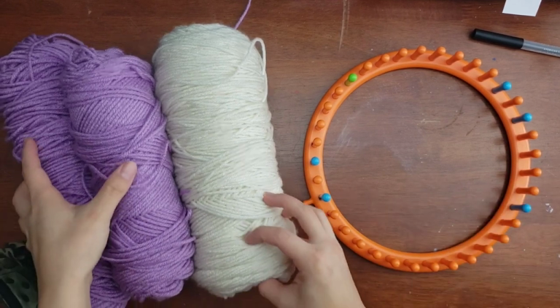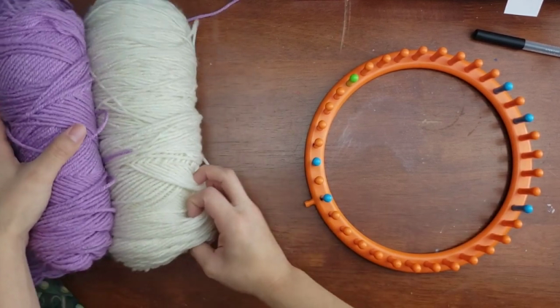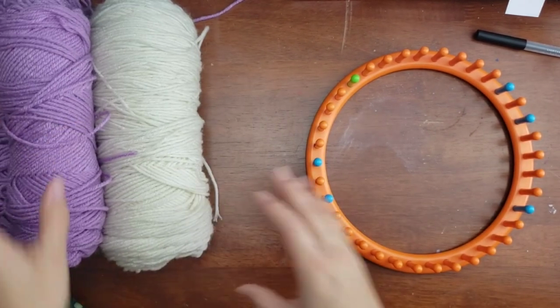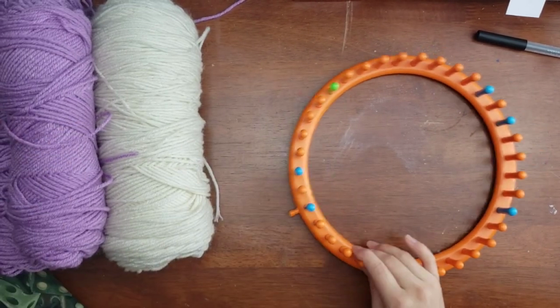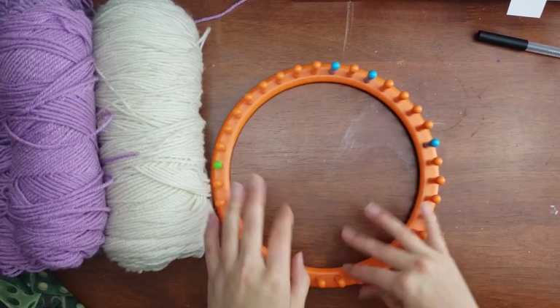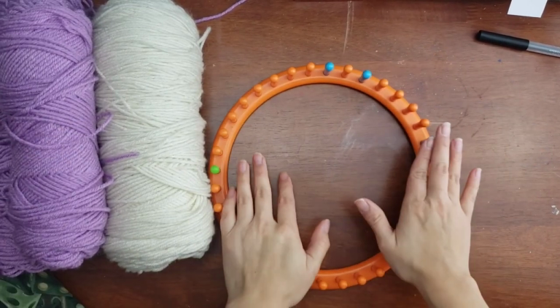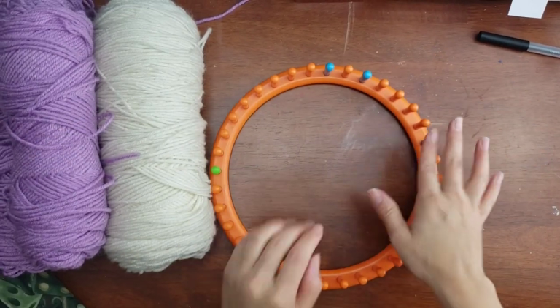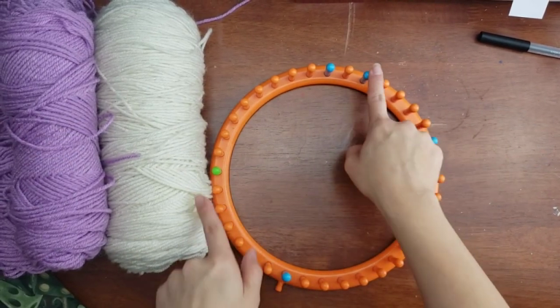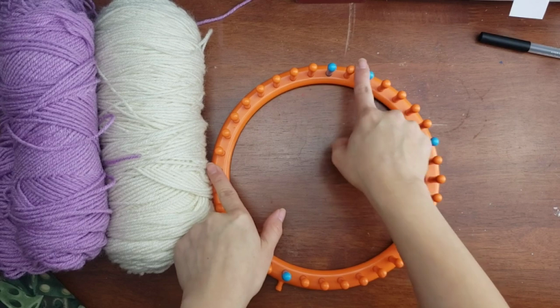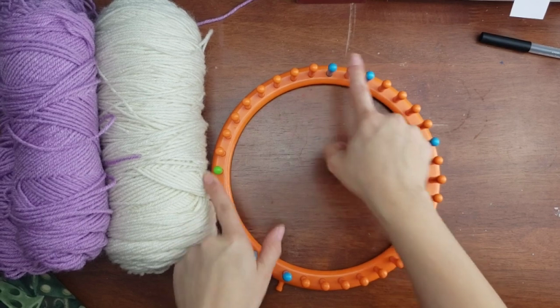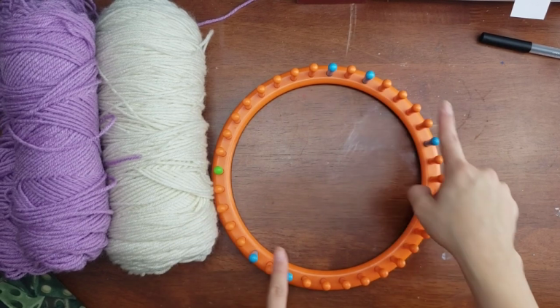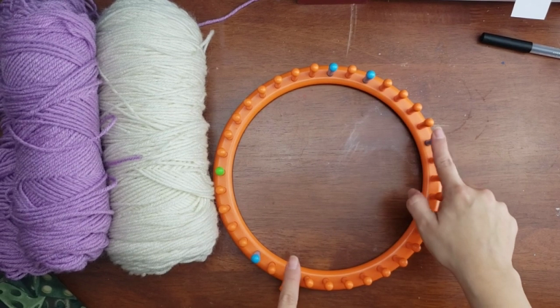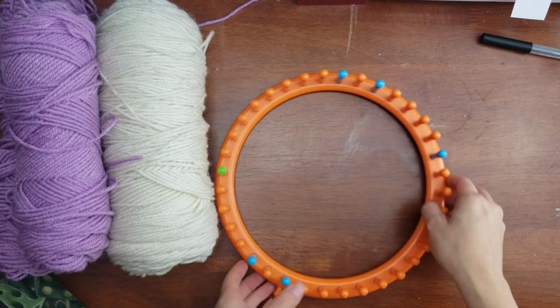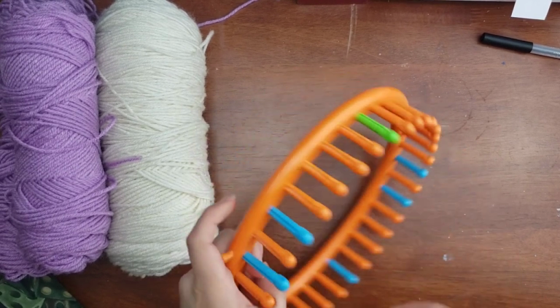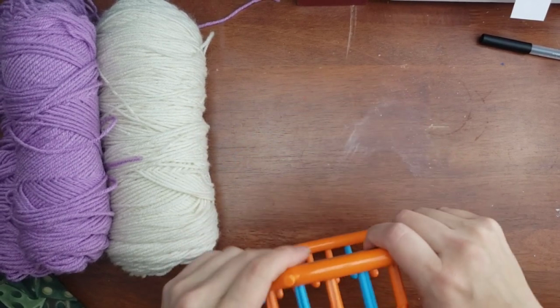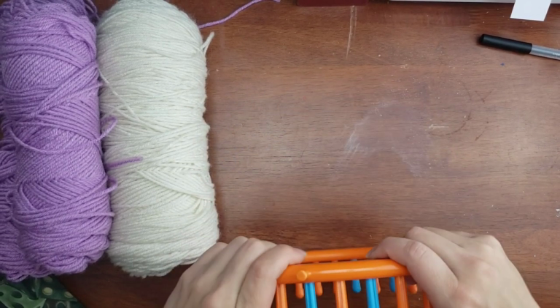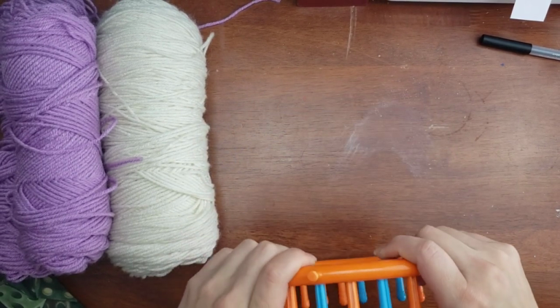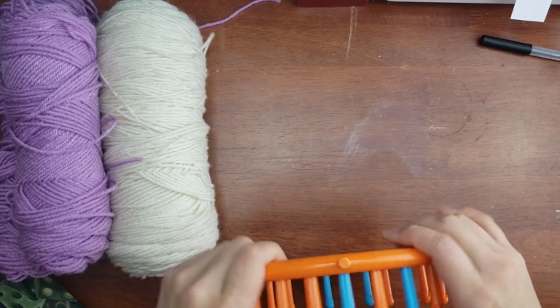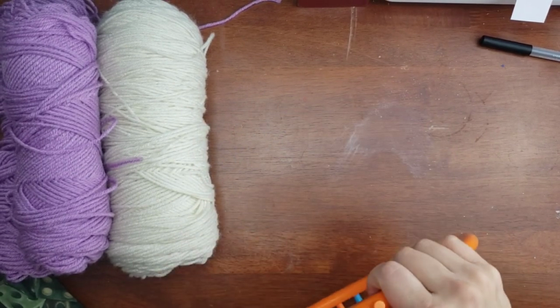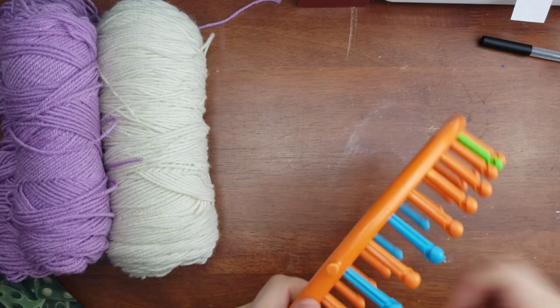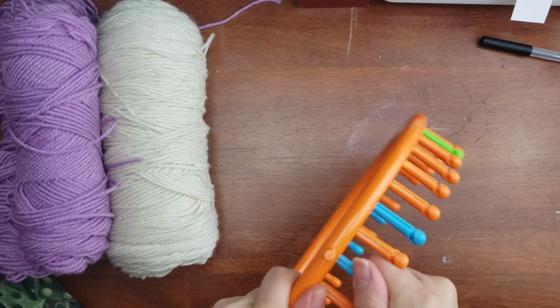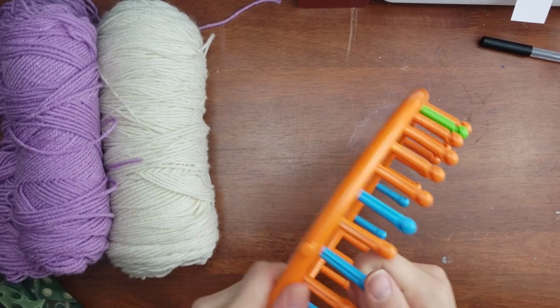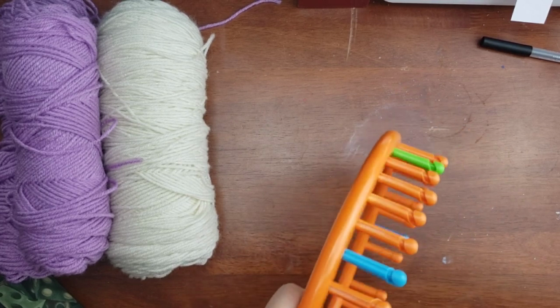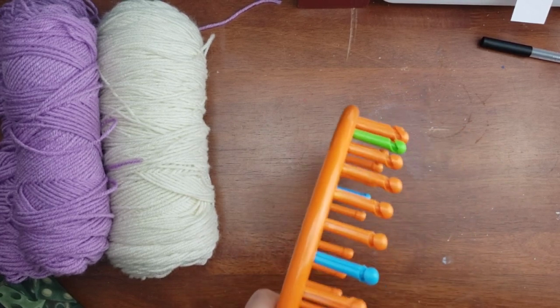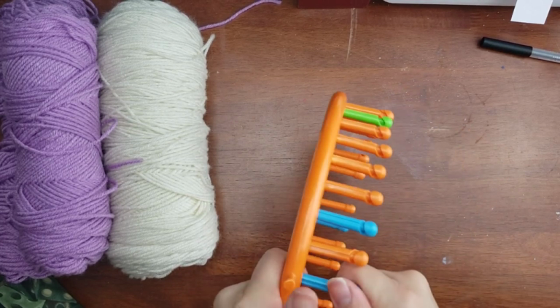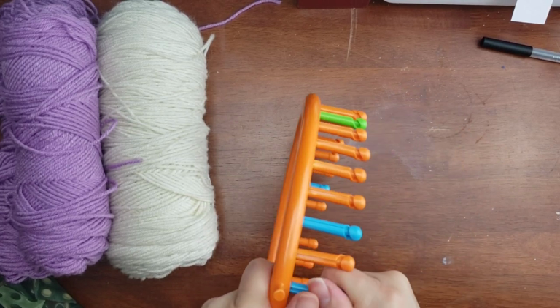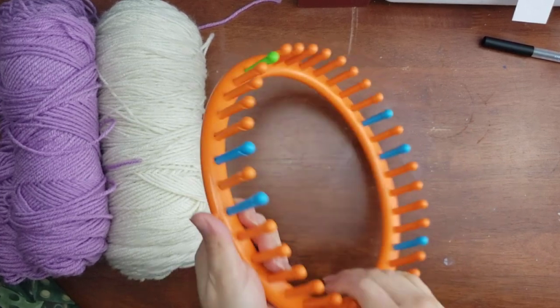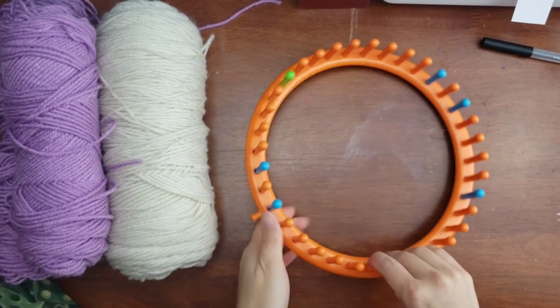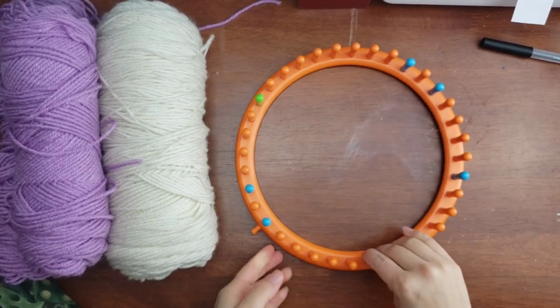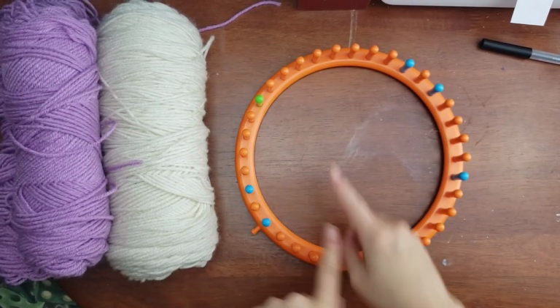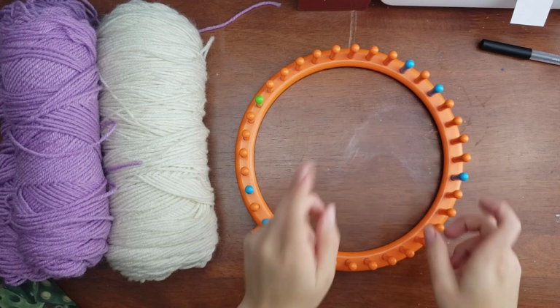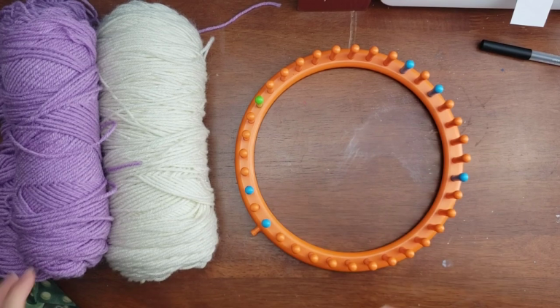For this project you're going to need at least 23 pegs on your loom. As you can see, mine is a wider gauge loom — I believe this is the BOYE loom, B-O-Y-E. I've had them for years, since I first started out.